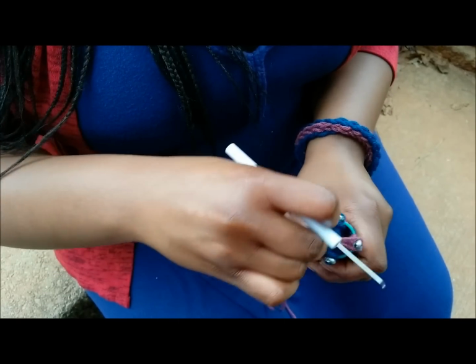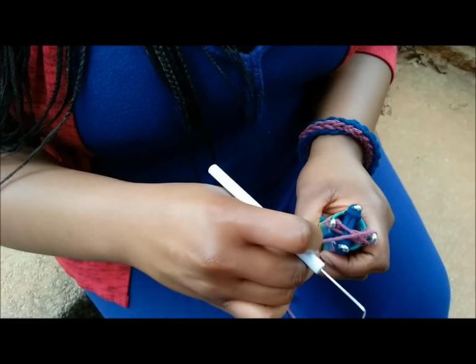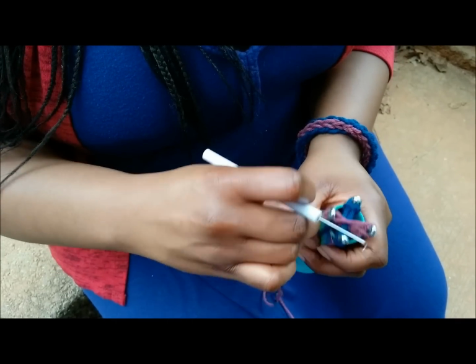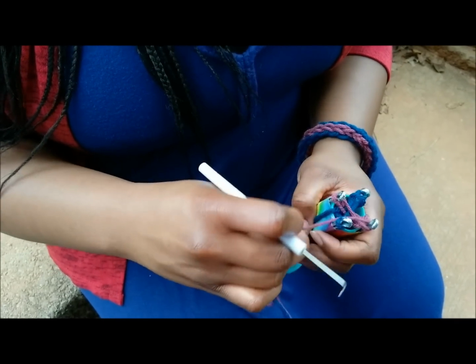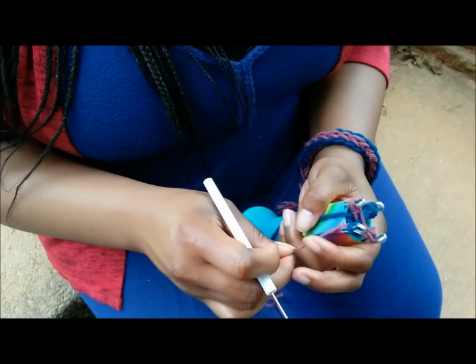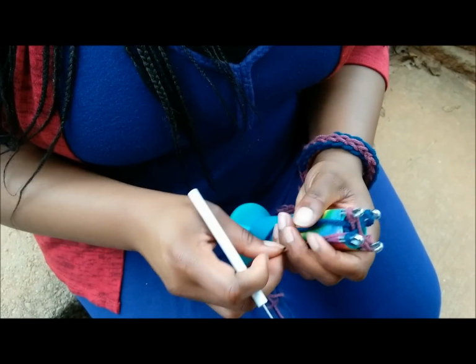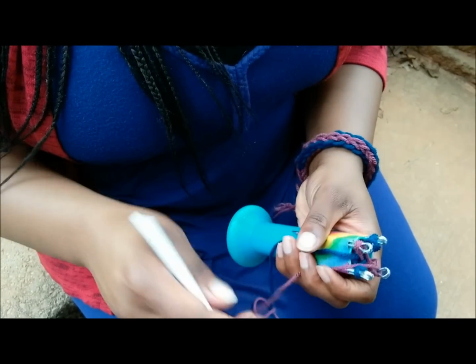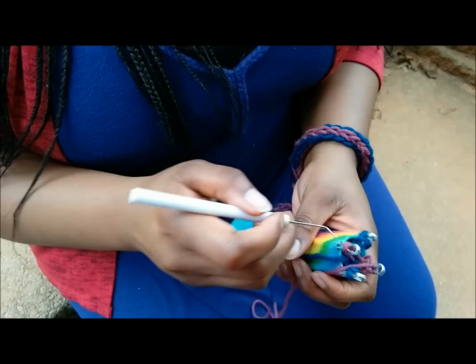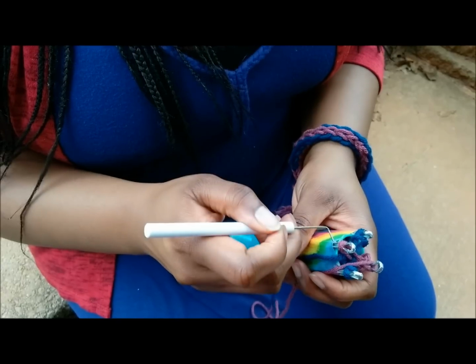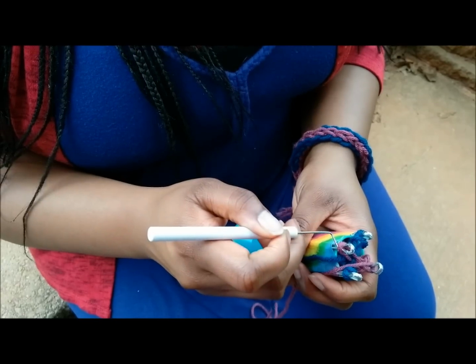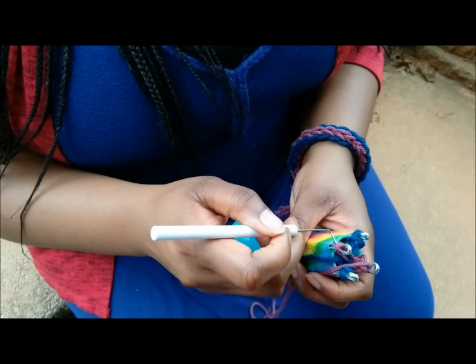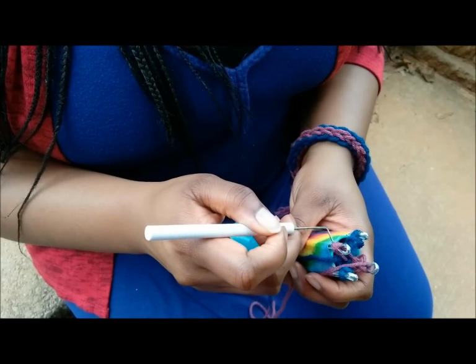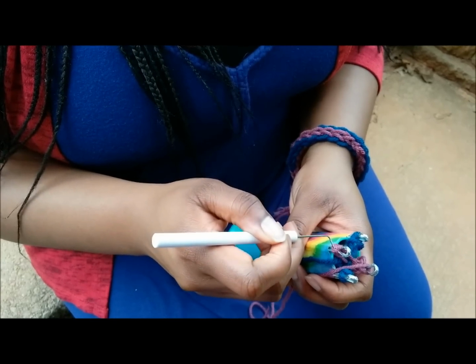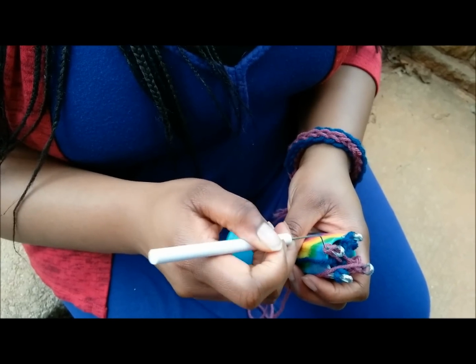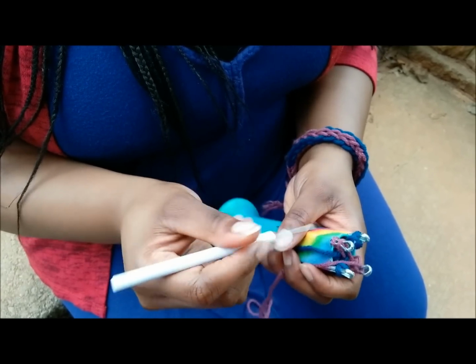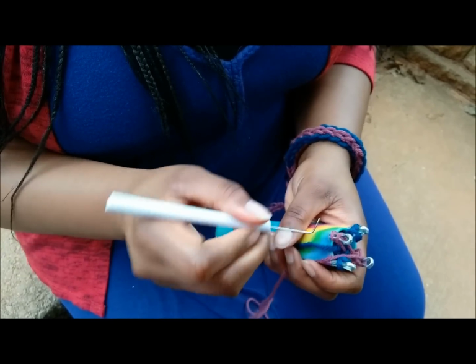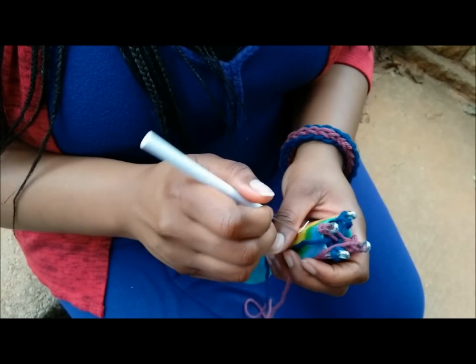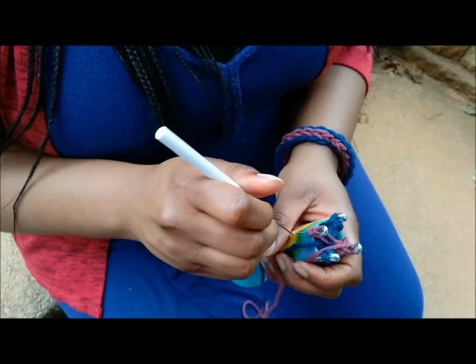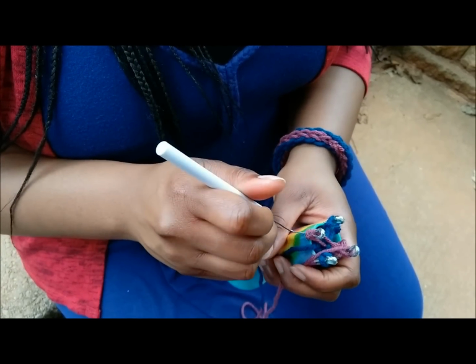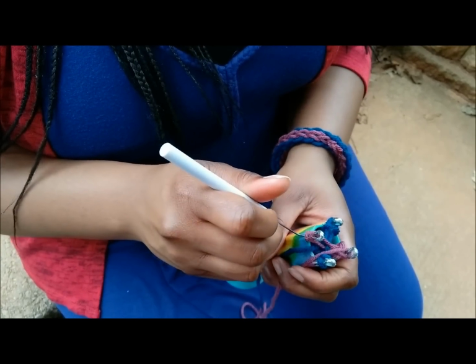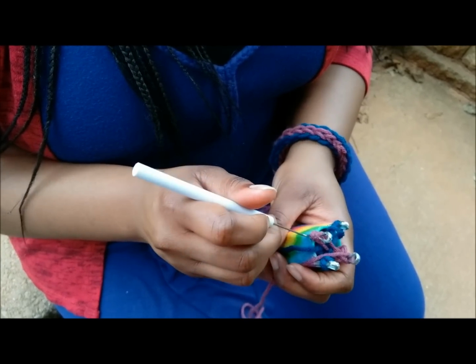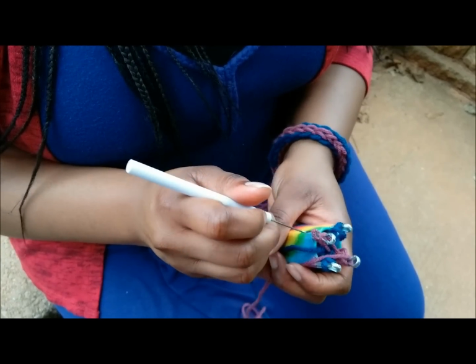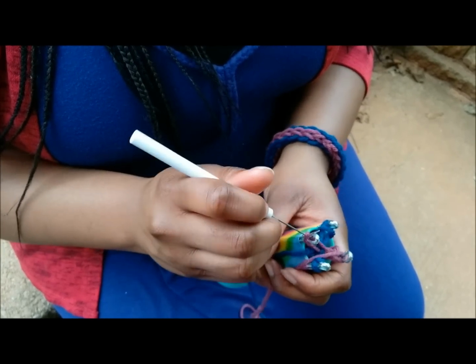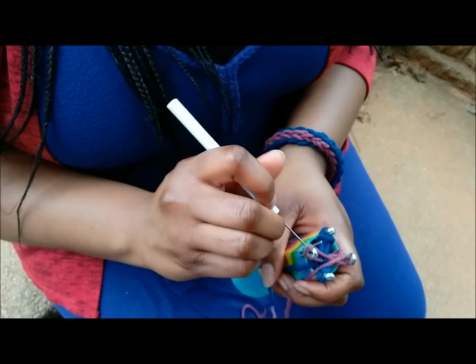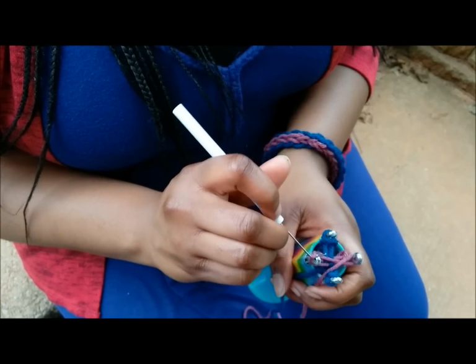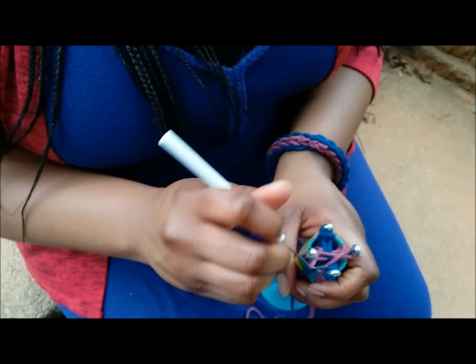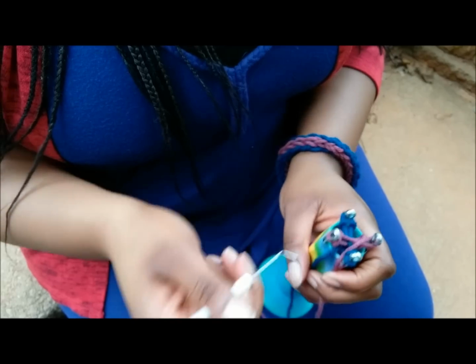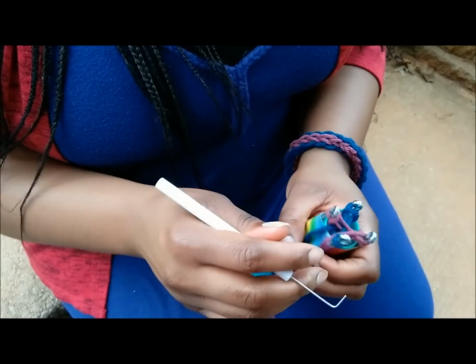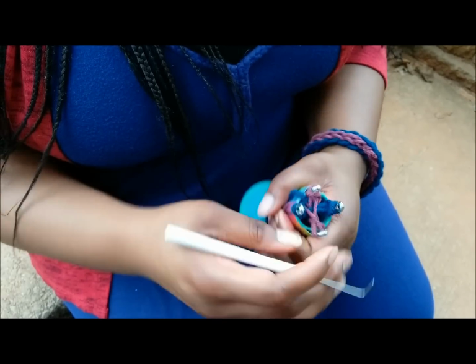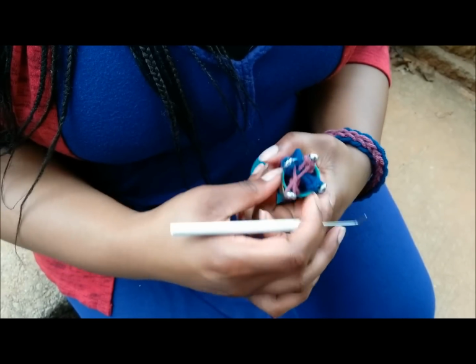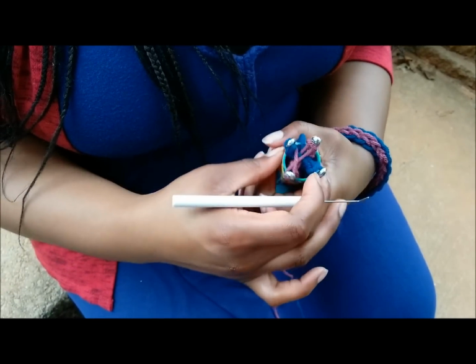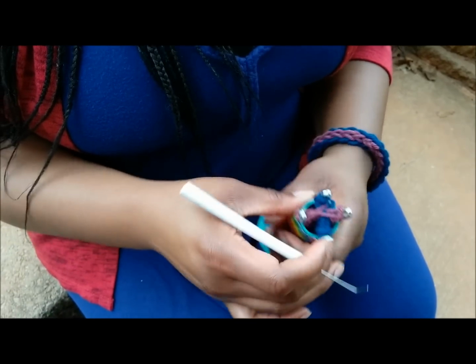Figure eight. And actually, you could wrap straight across, but the figure eight looks the same and the yarn holds still better for you if it's got that twist in it.